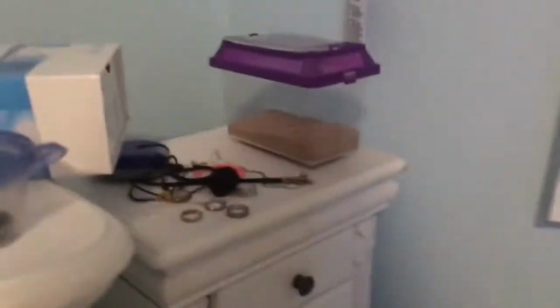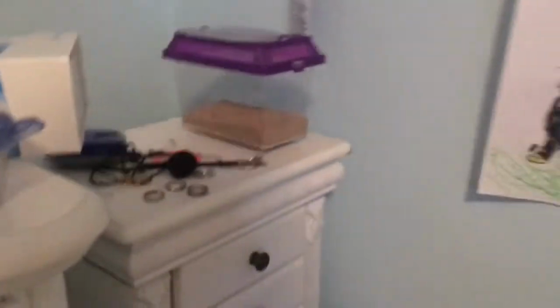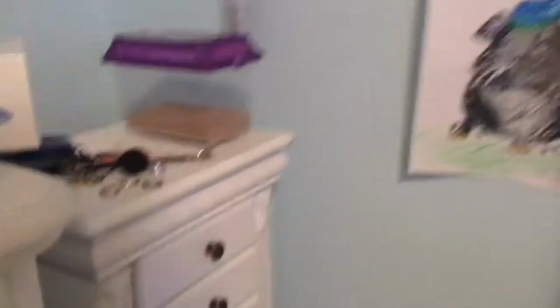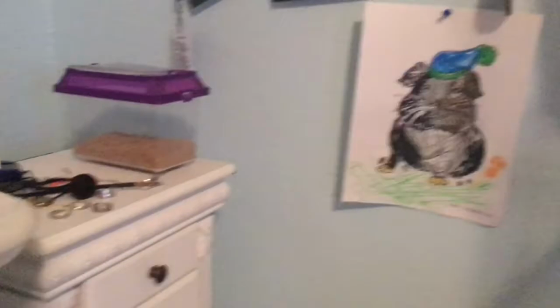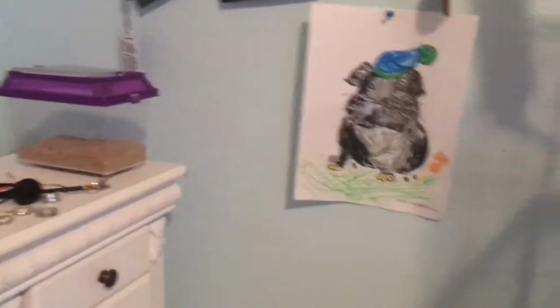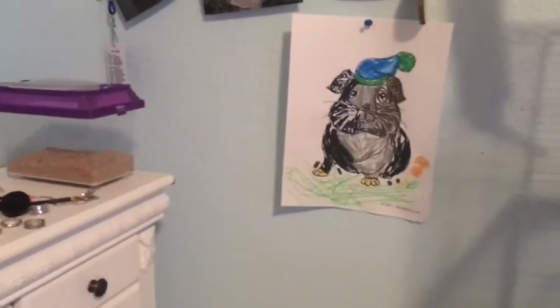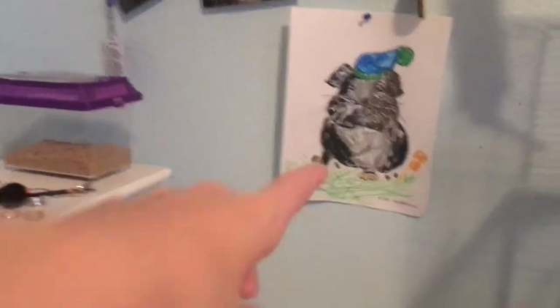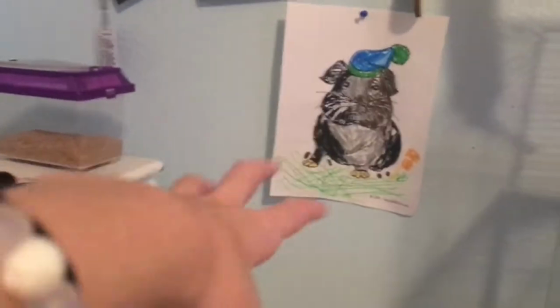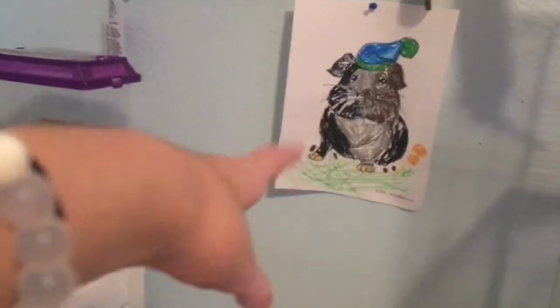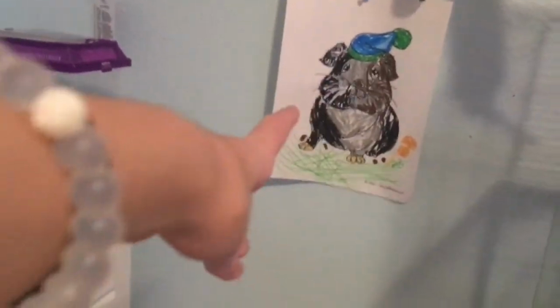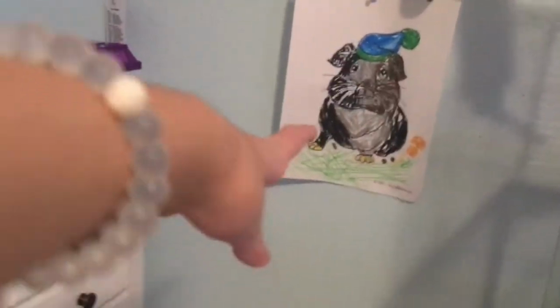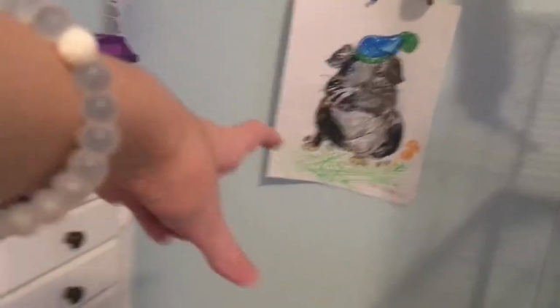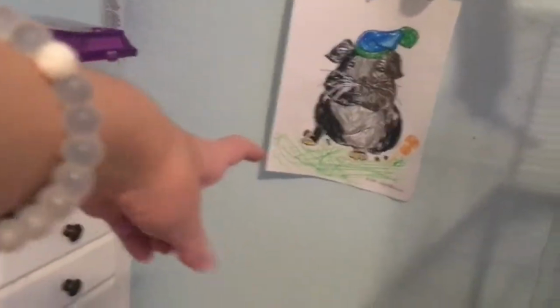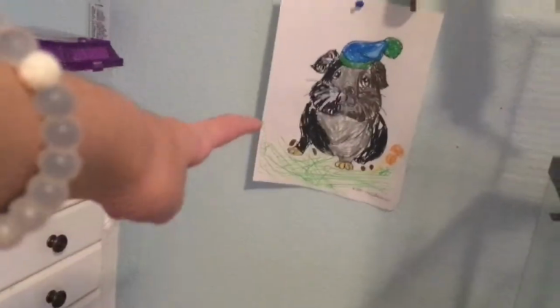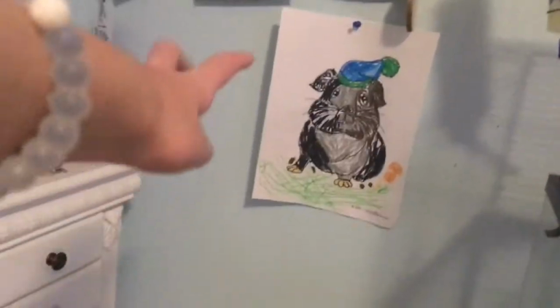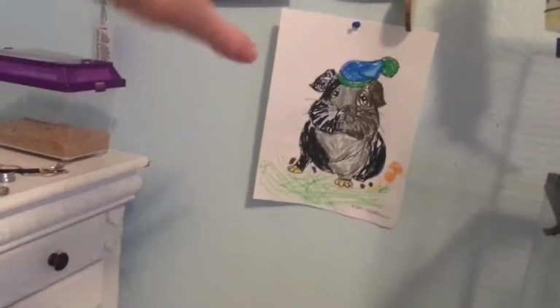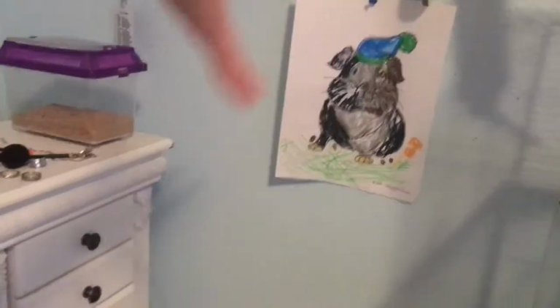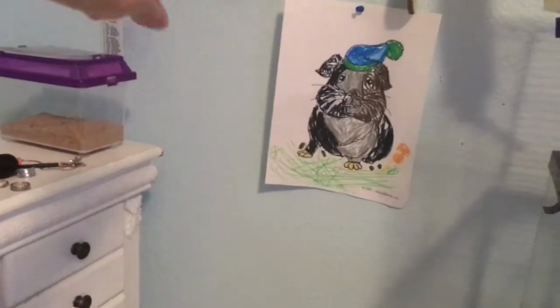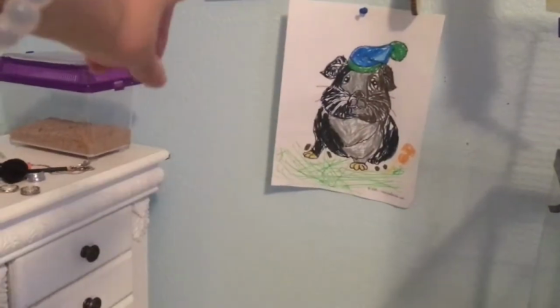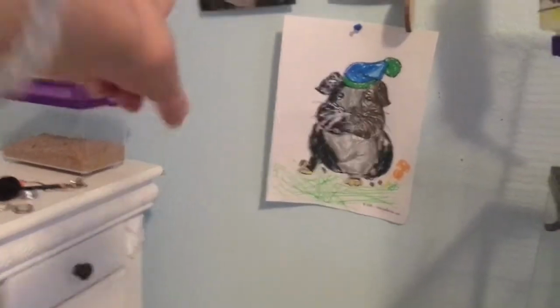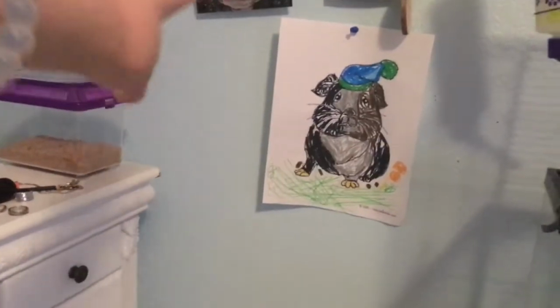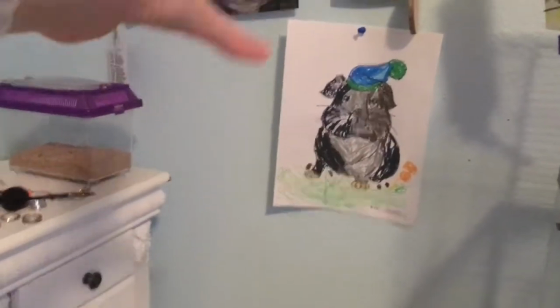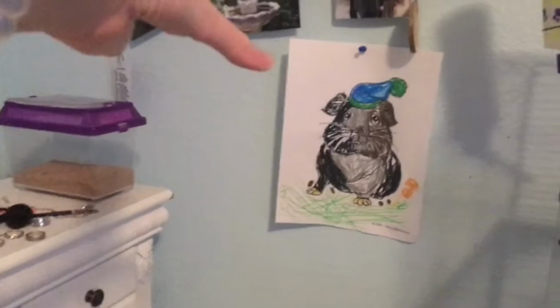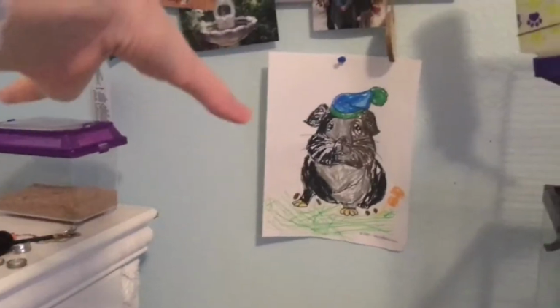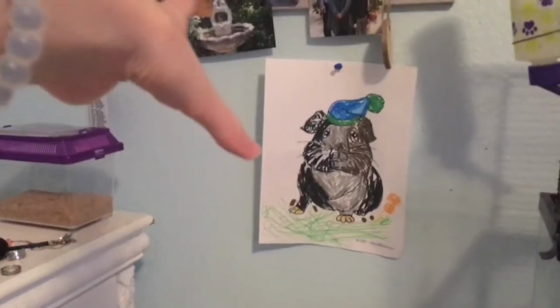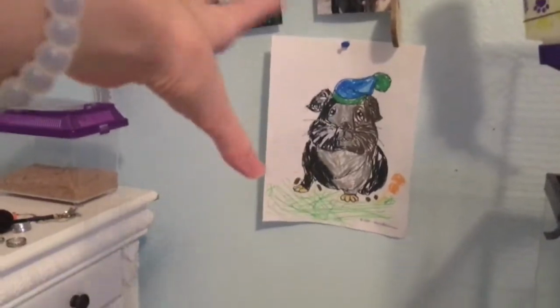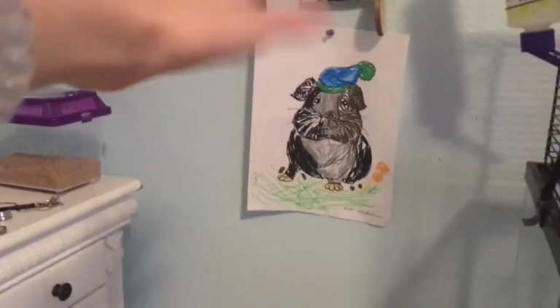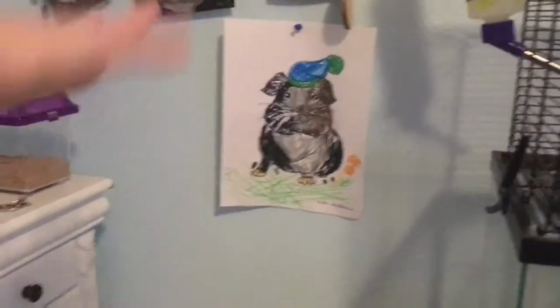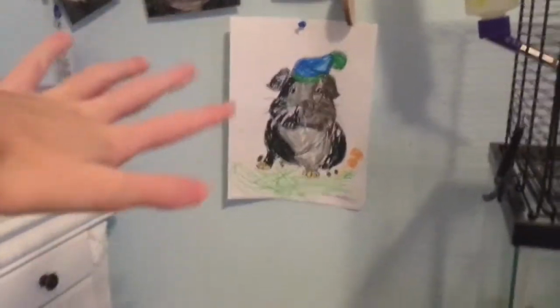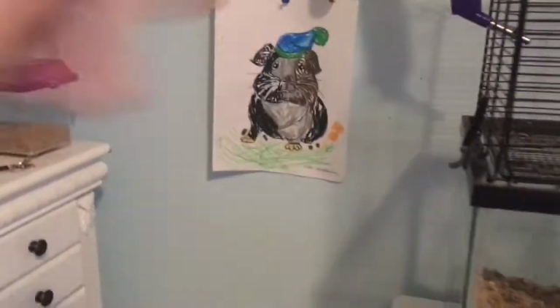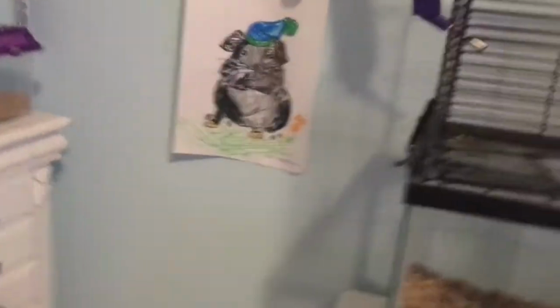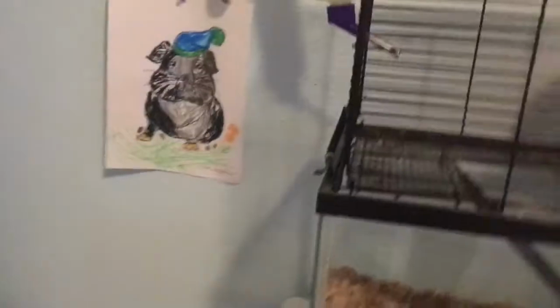Over here I just have this little picture that my sister drew of my guinea pig, and then up here is this bulletin board I have, but I'm not going to show you that today.